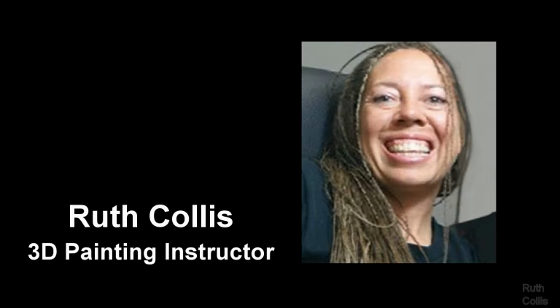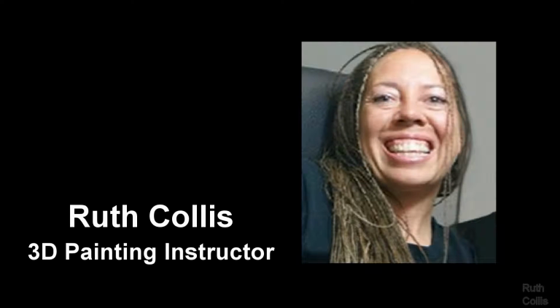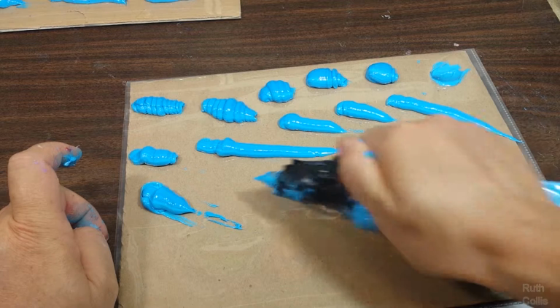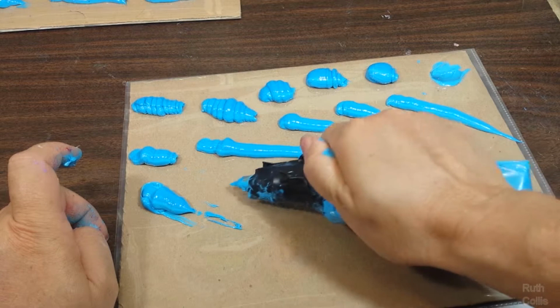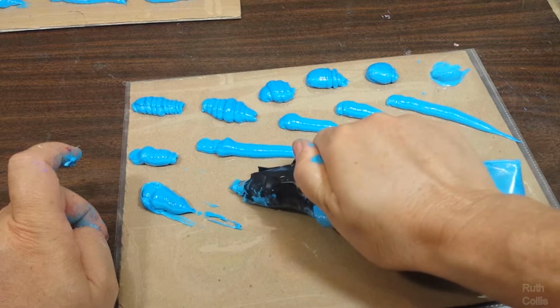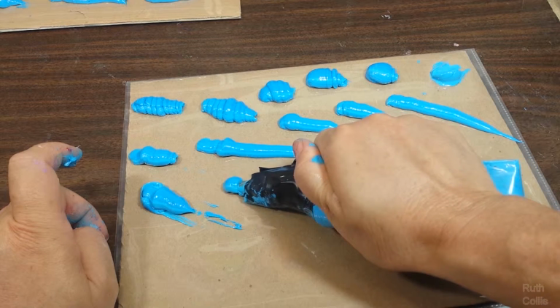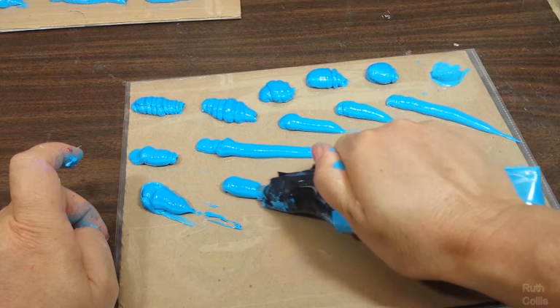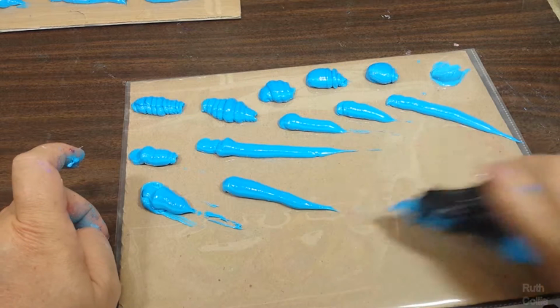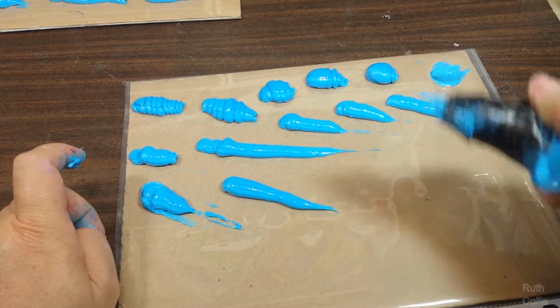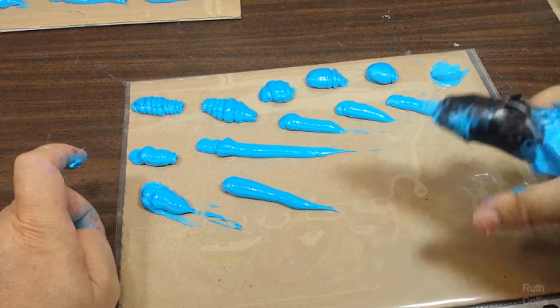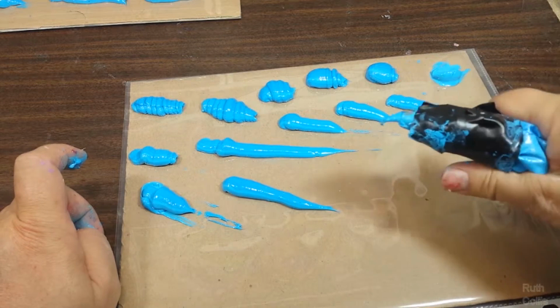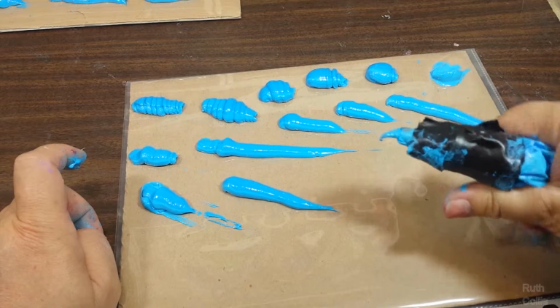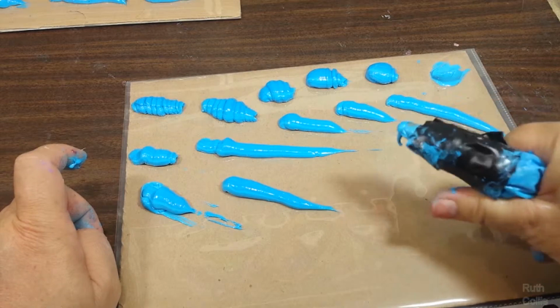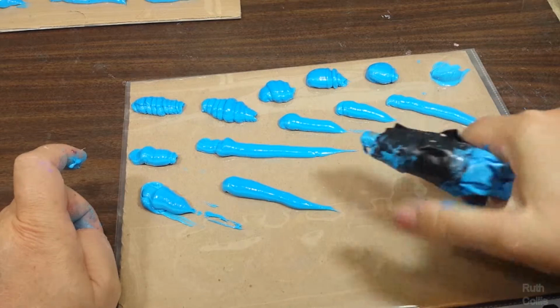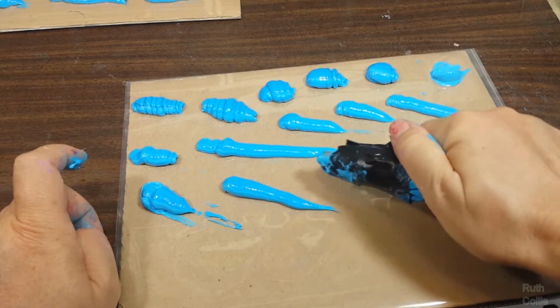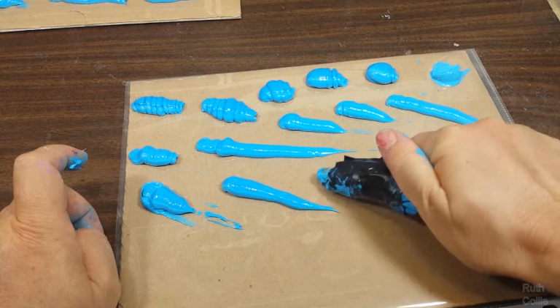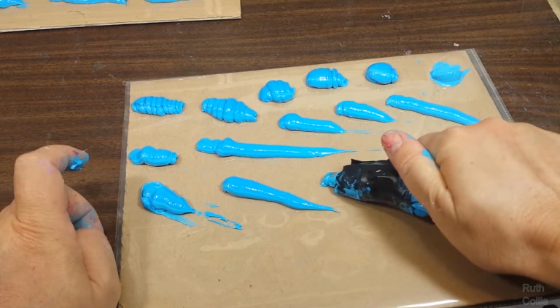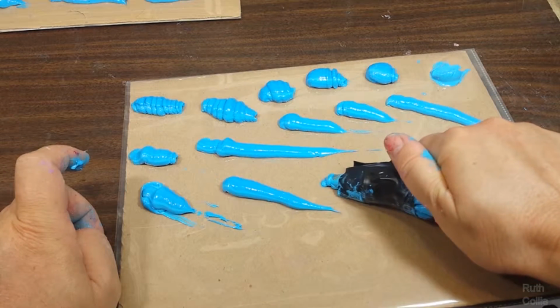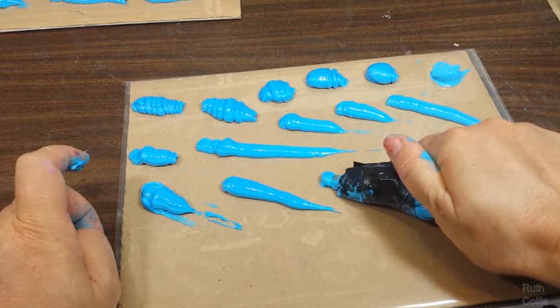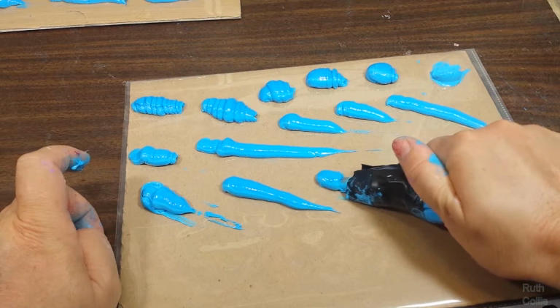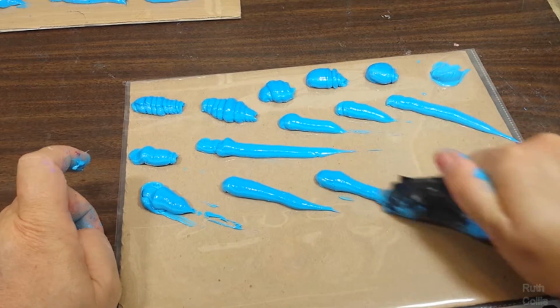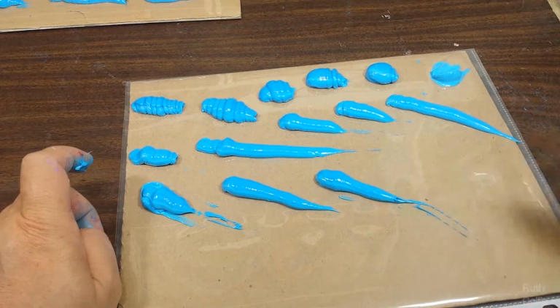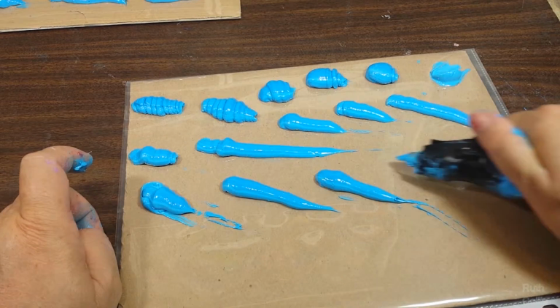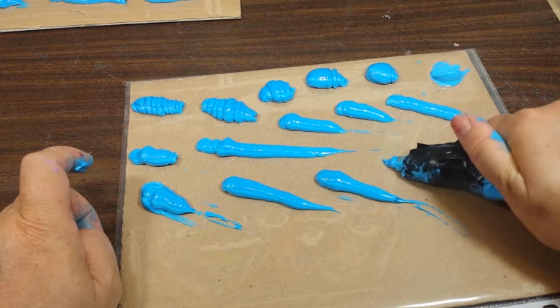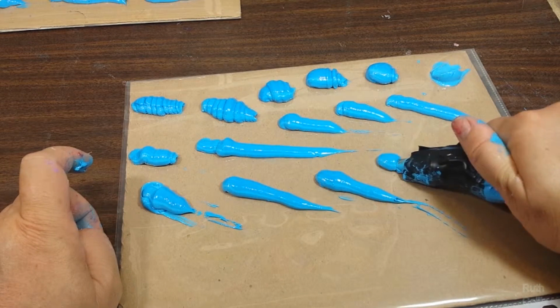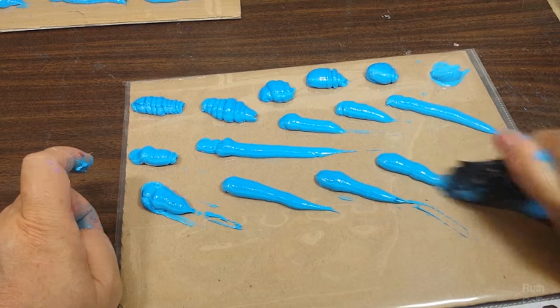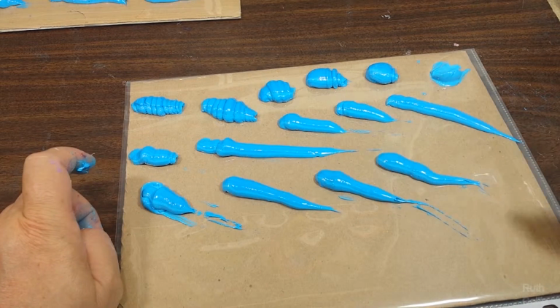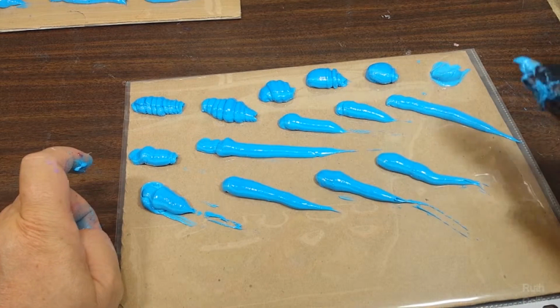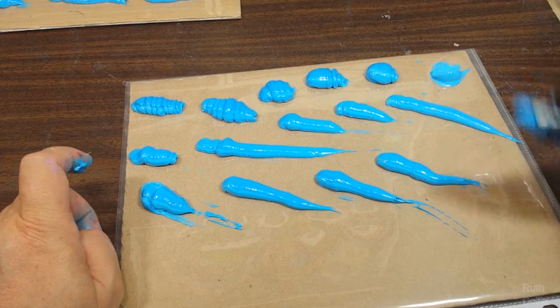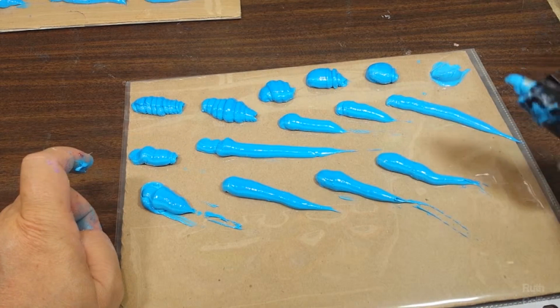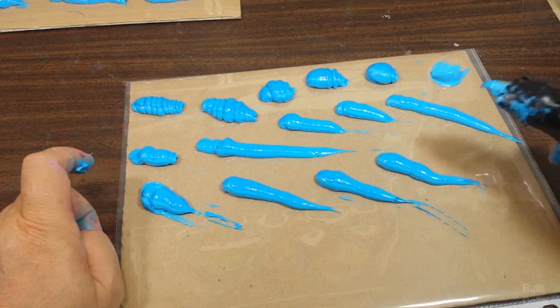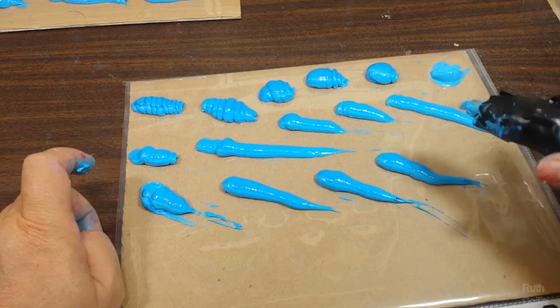This minnow was achieved by using quicker squeeze and pulling strokes of thick paint and a pastry tip in a bag taped on.